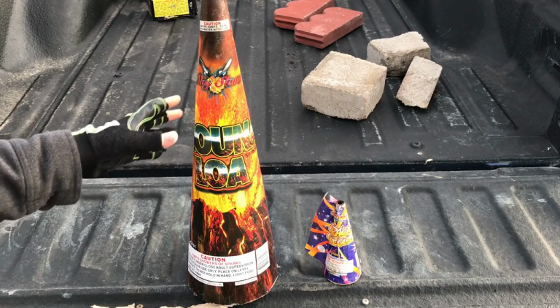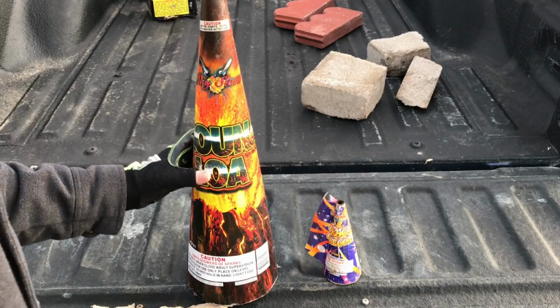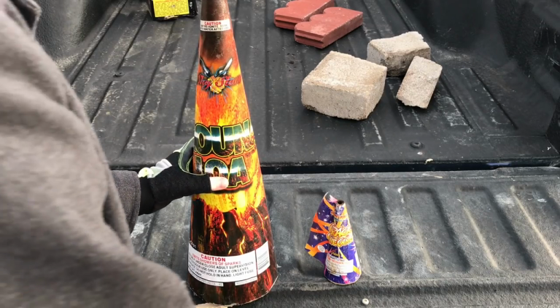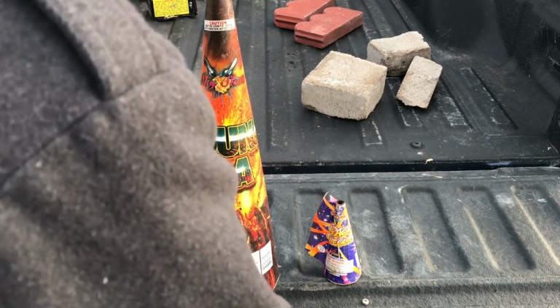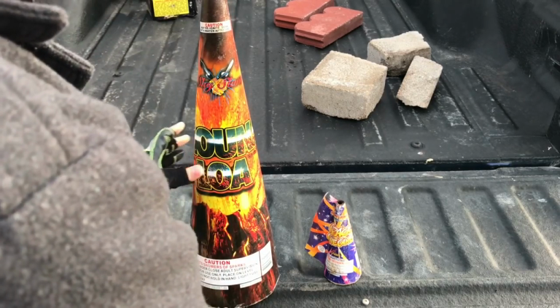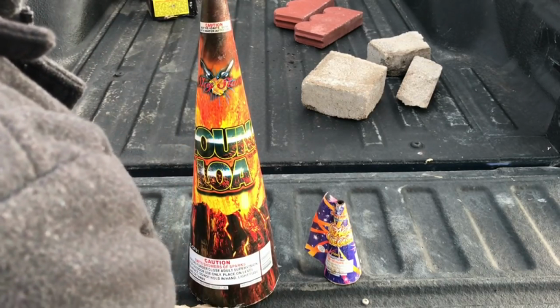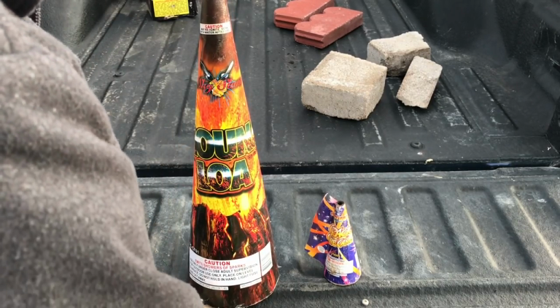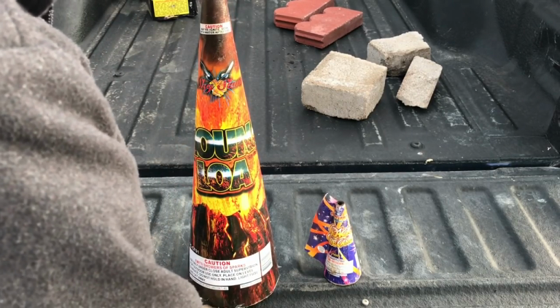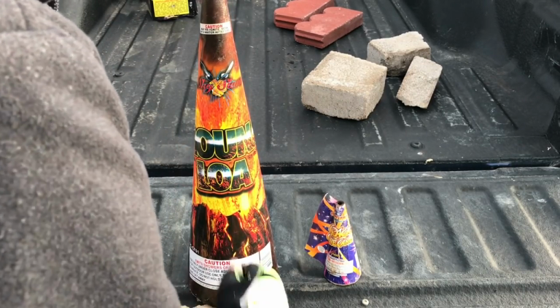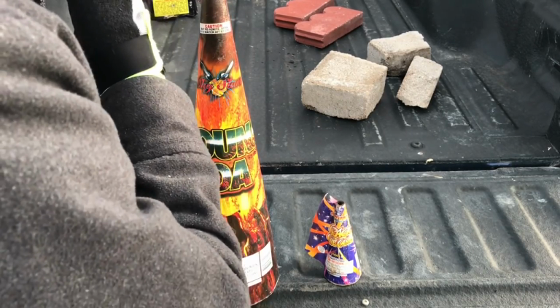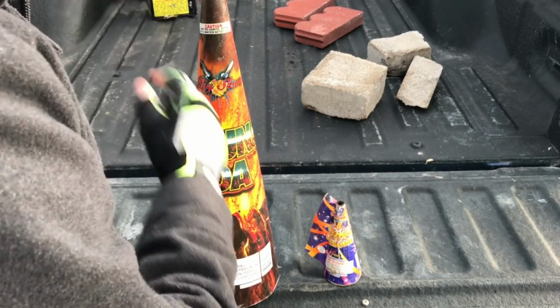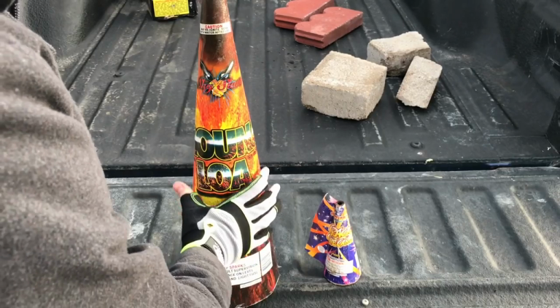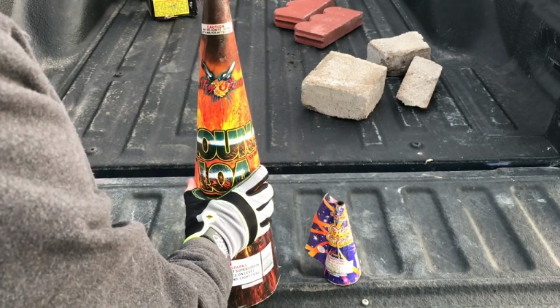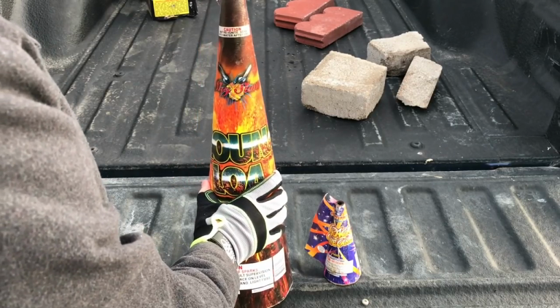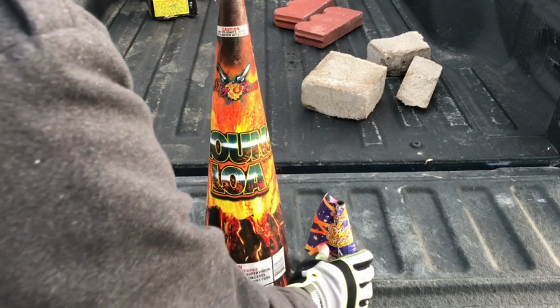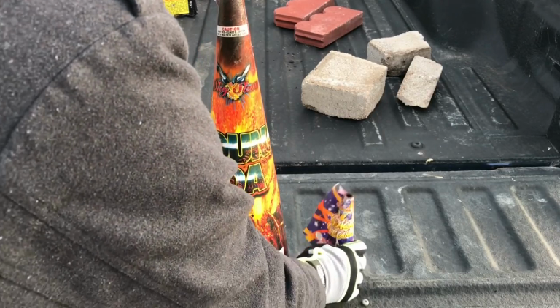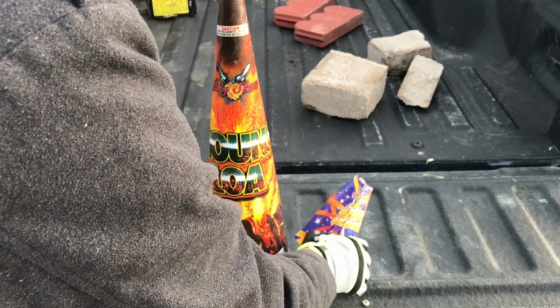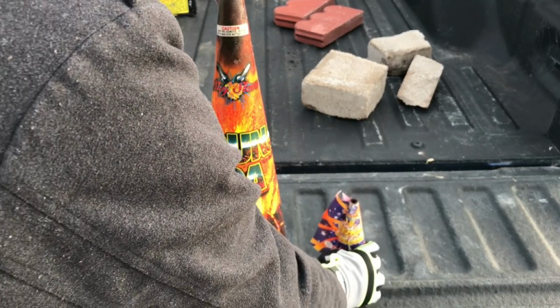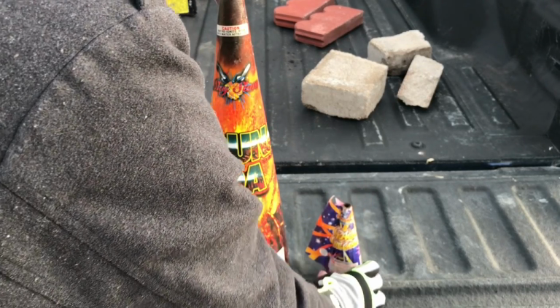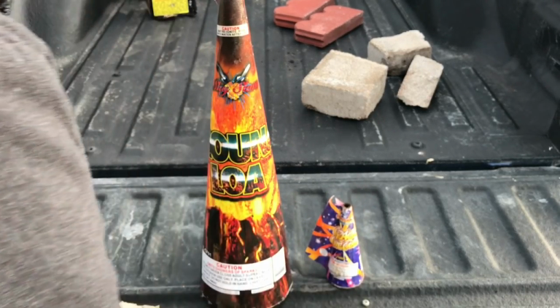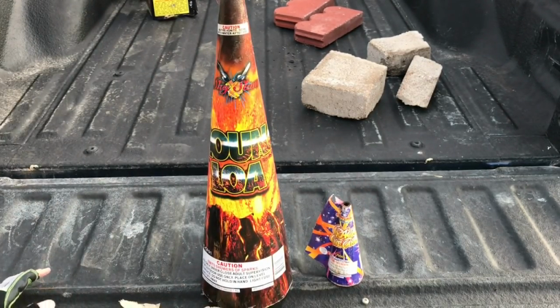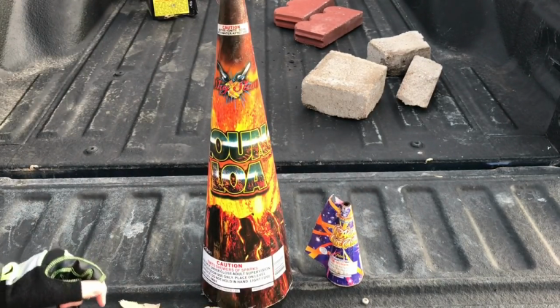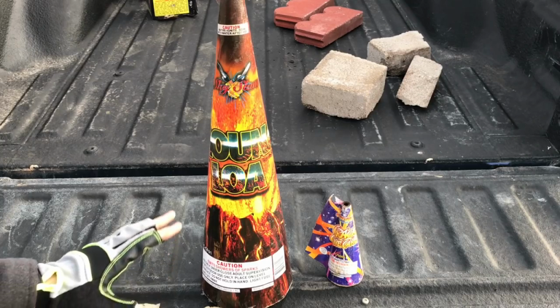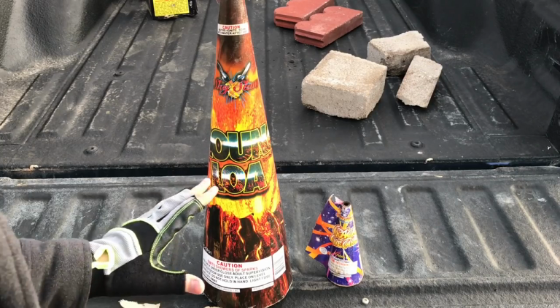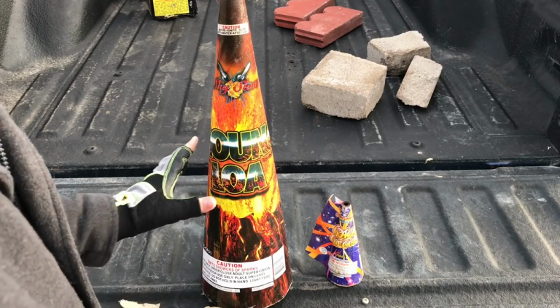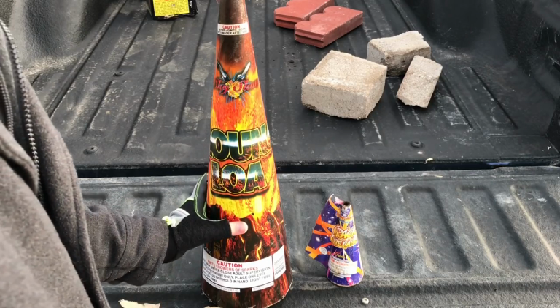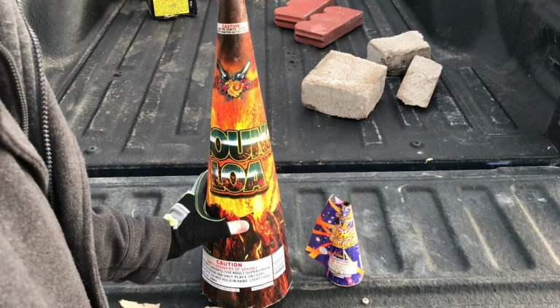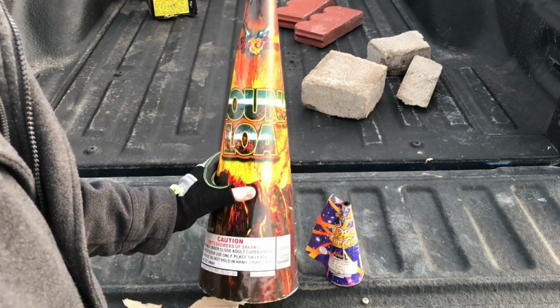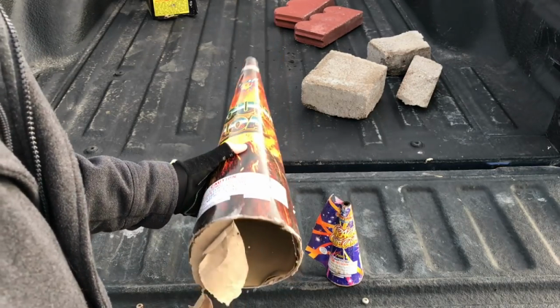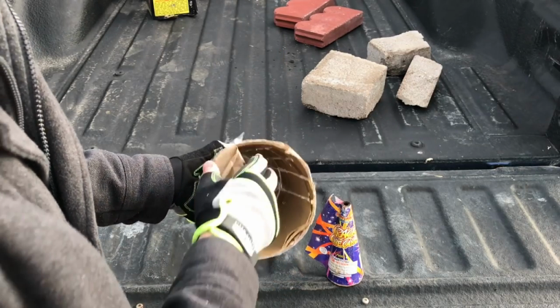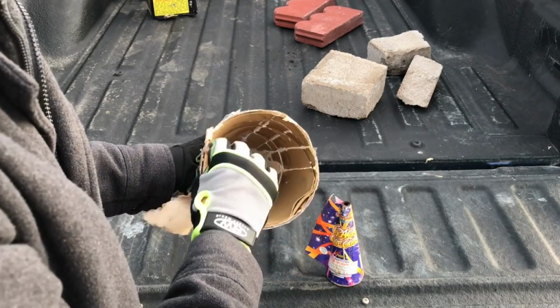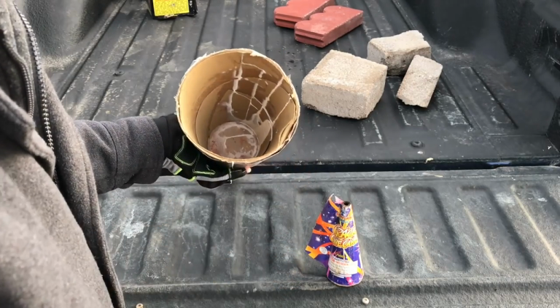These two cone fountains have been sitting in the back of my truck for a few weeks. Some of you may remember the video I did on Mona Loa versus the Crack Cone Cane to show the difference. There are a lot of things about cone fountains that are a little misleading.